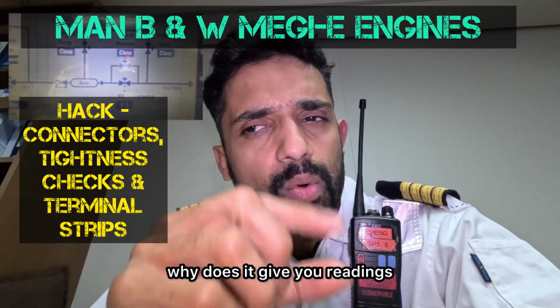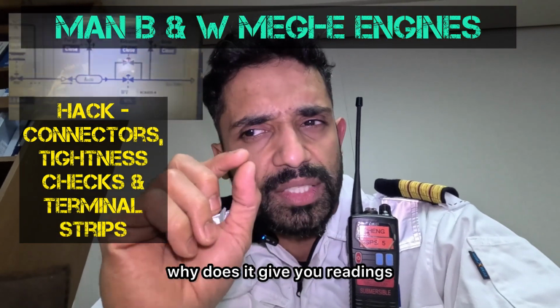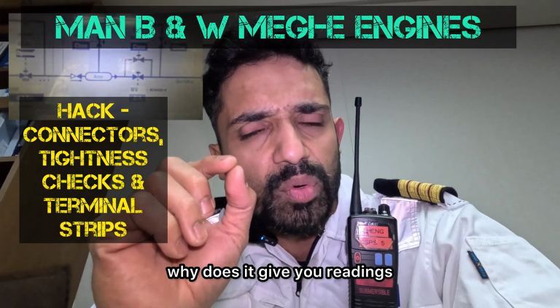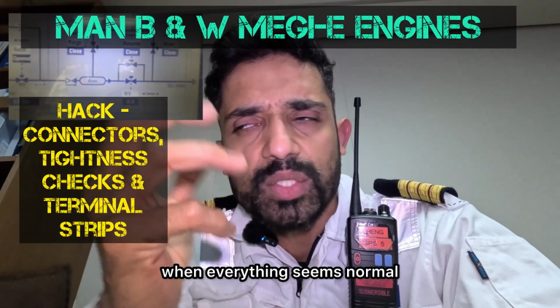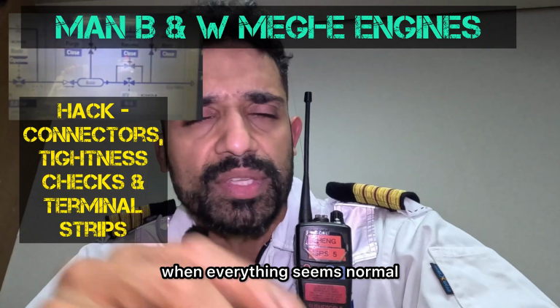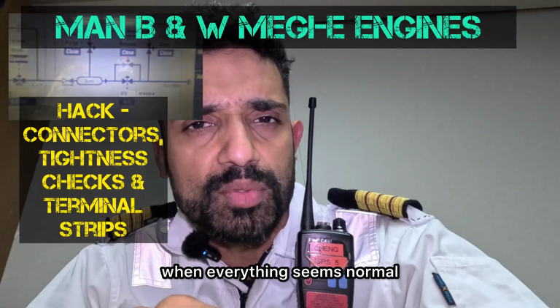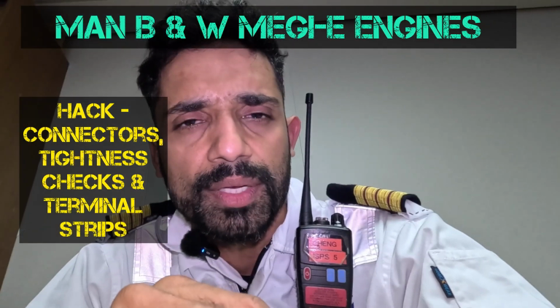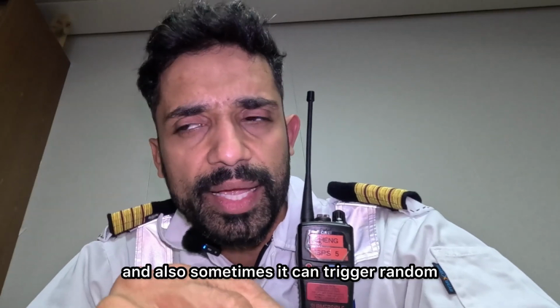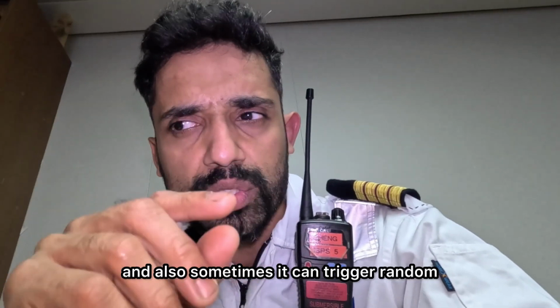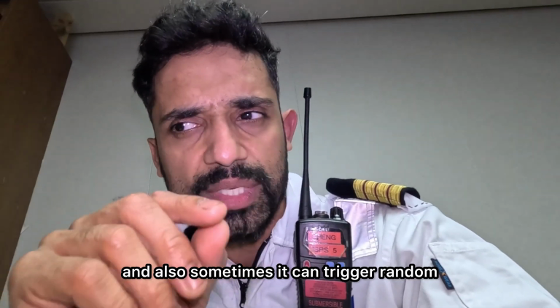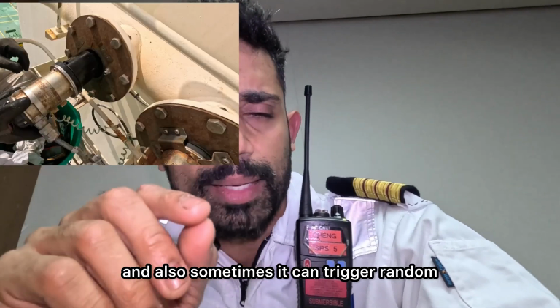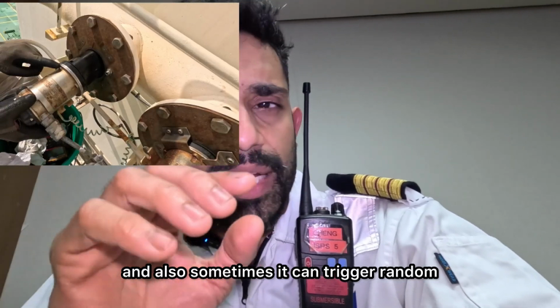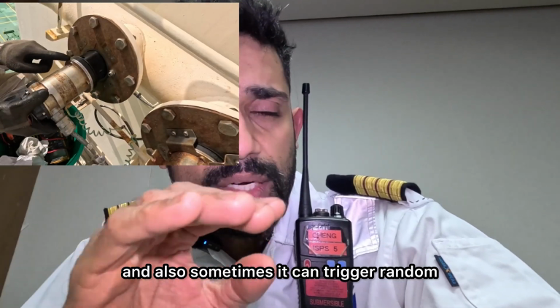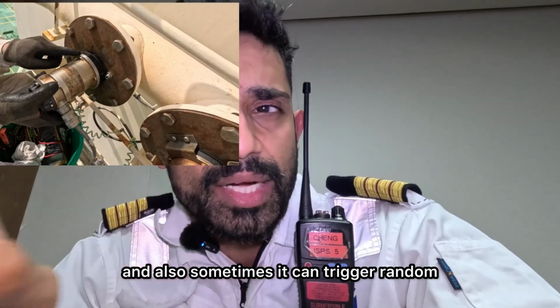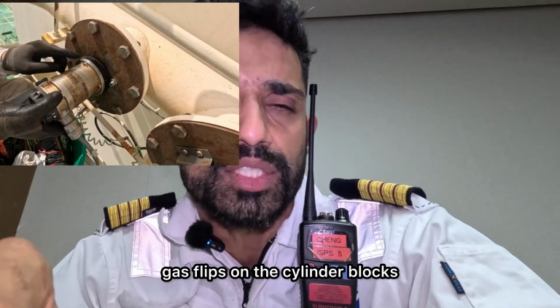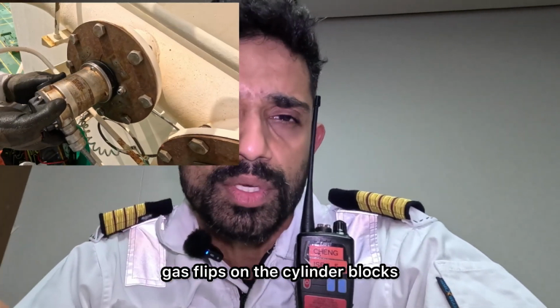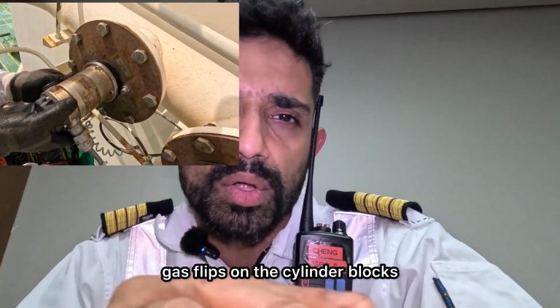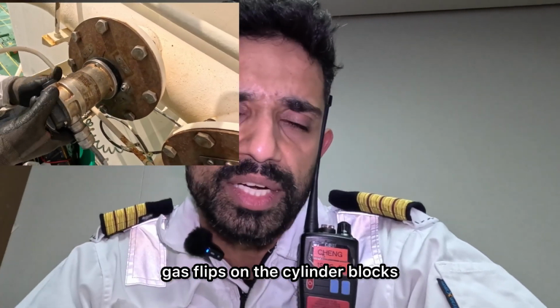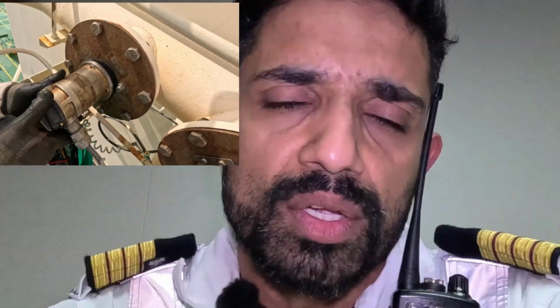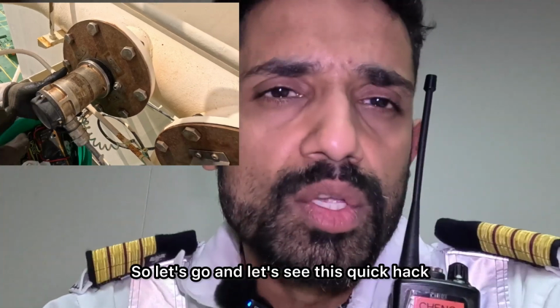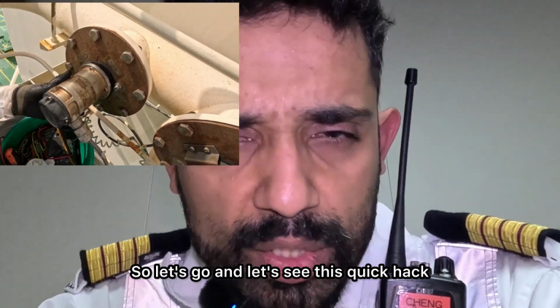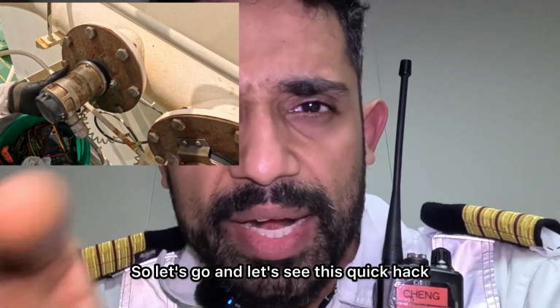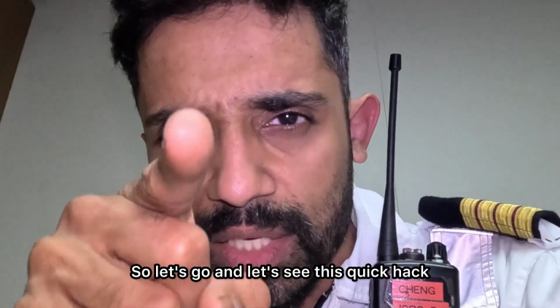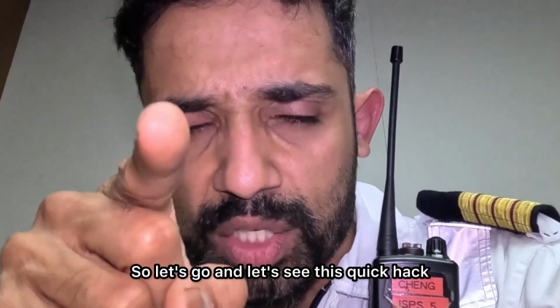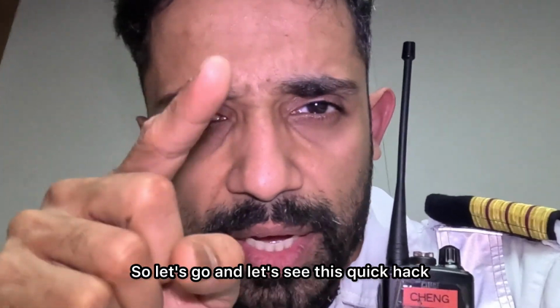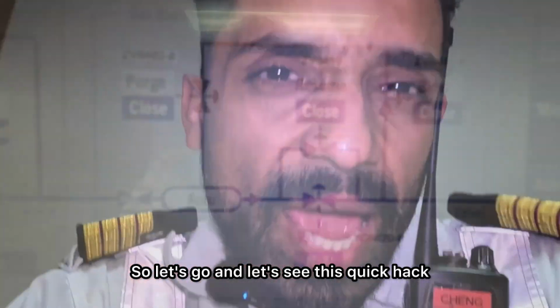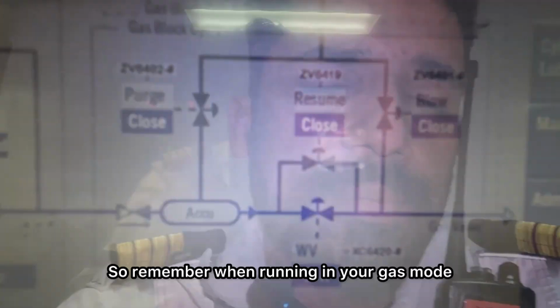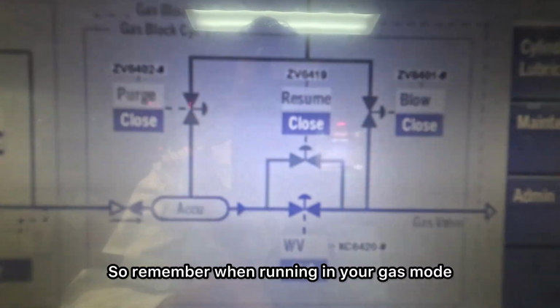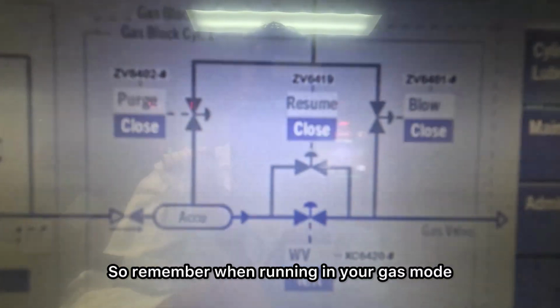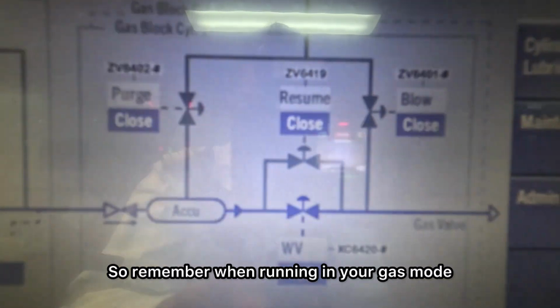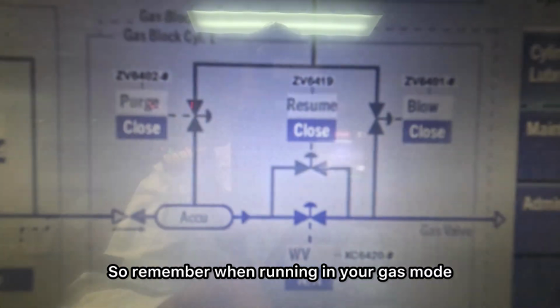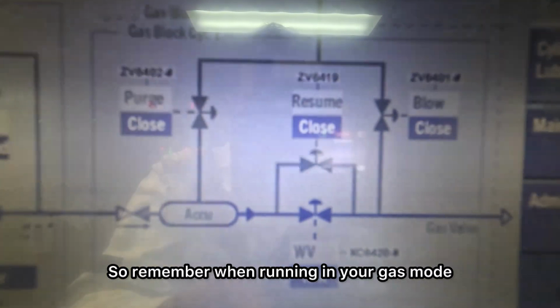Why does it give you readings when everything seems normal, and also sometimes it can trigger random gas trips on the cylinder blocks. Let's go and see this quick hack. Remember when running in your gas mode,